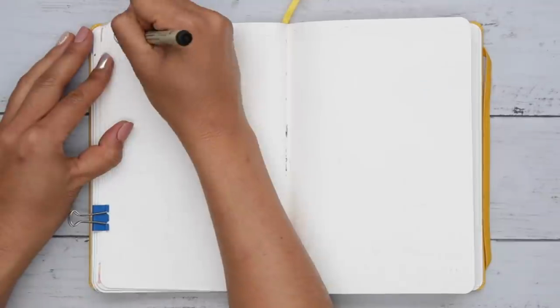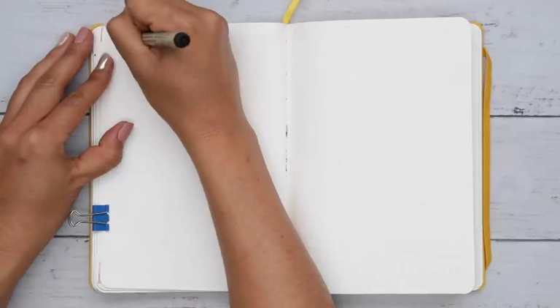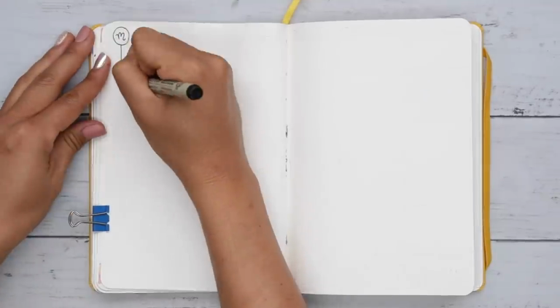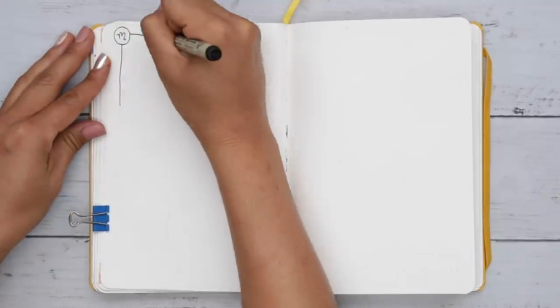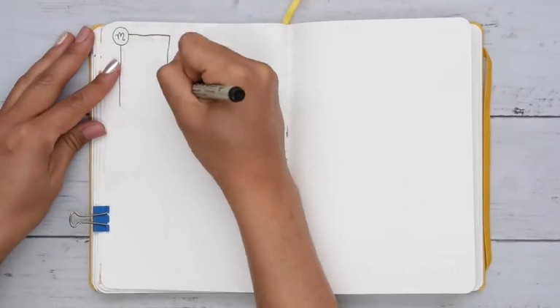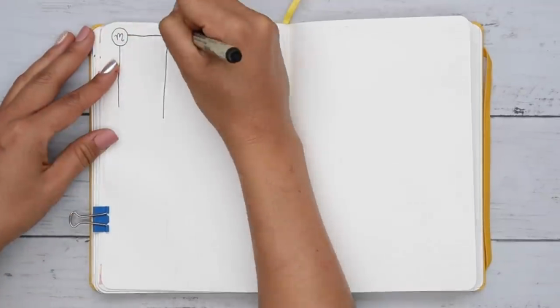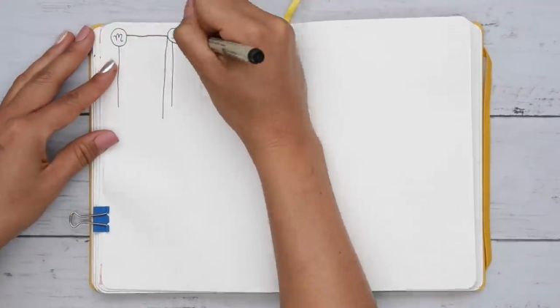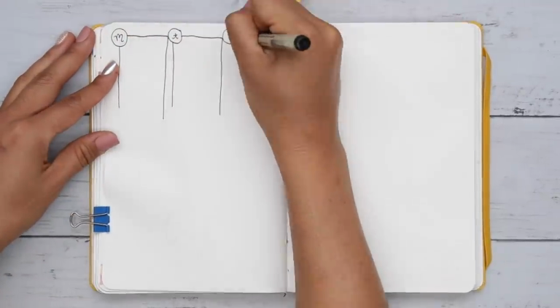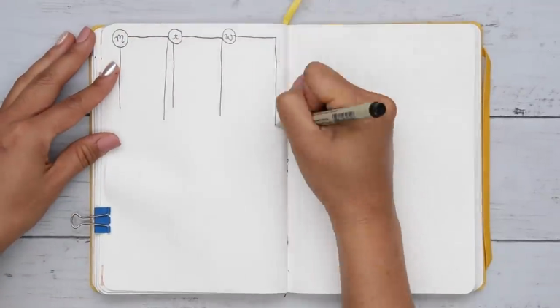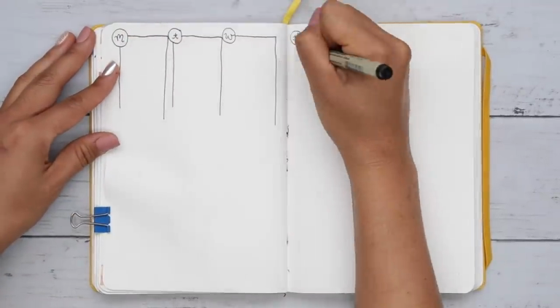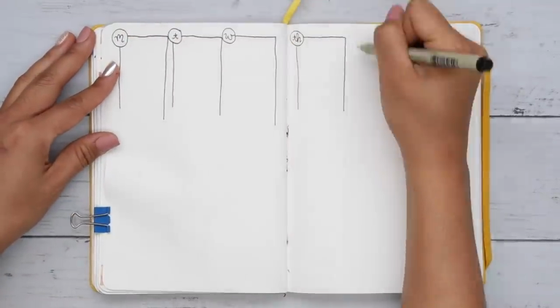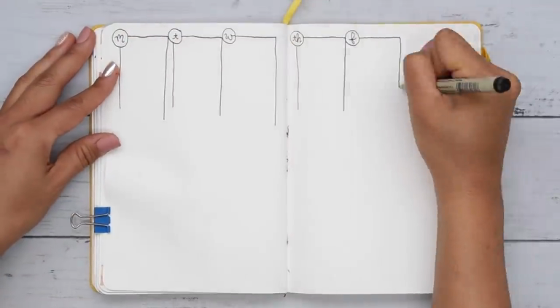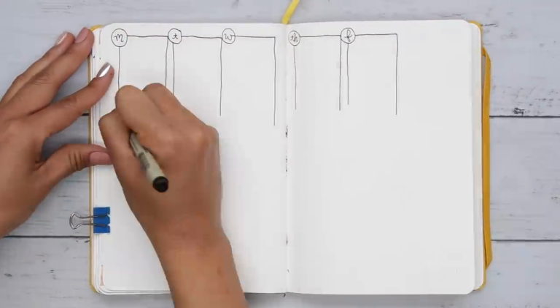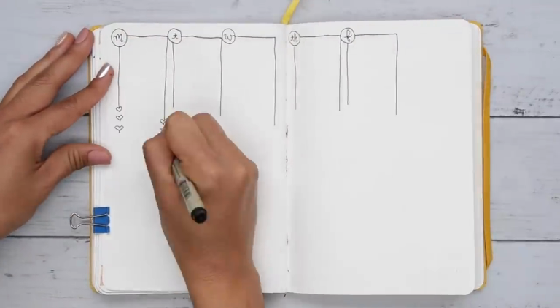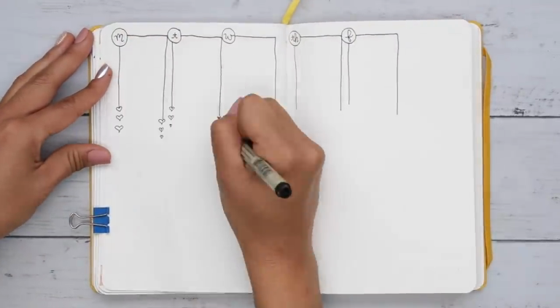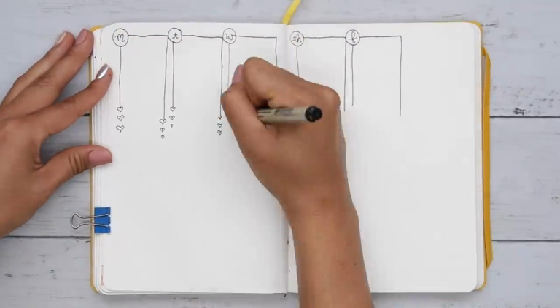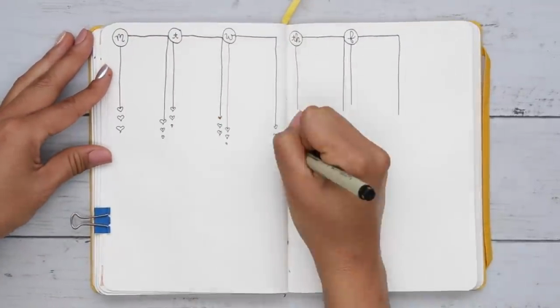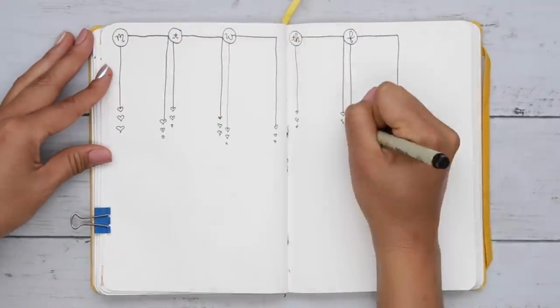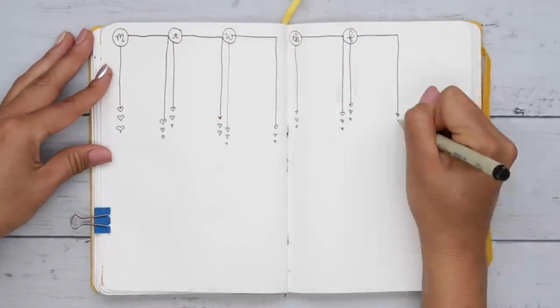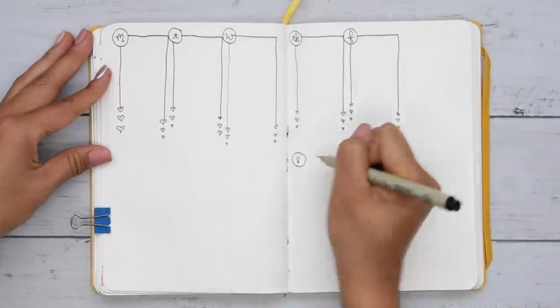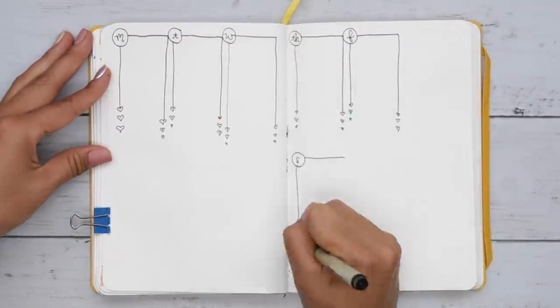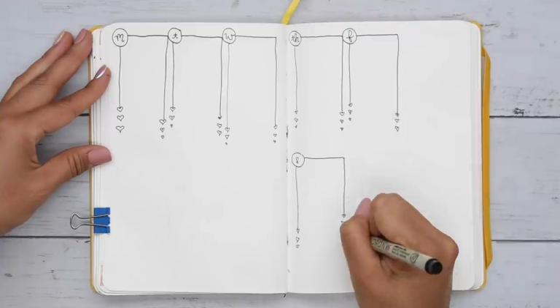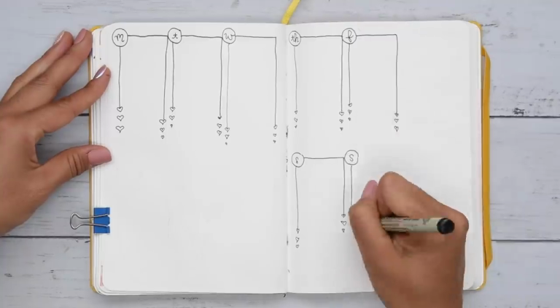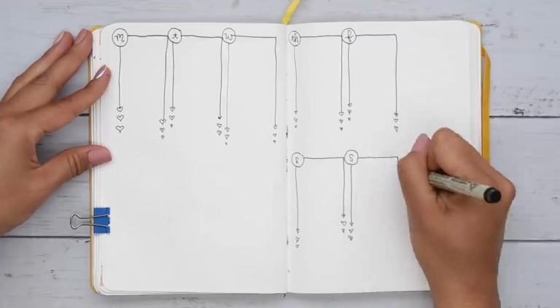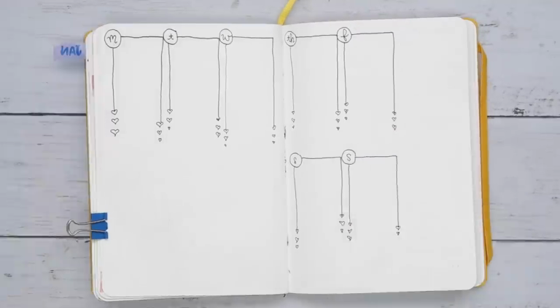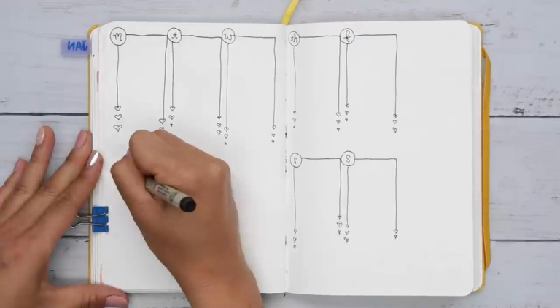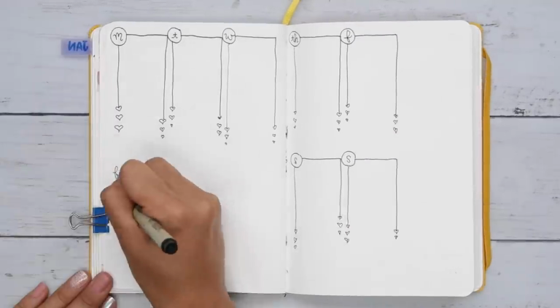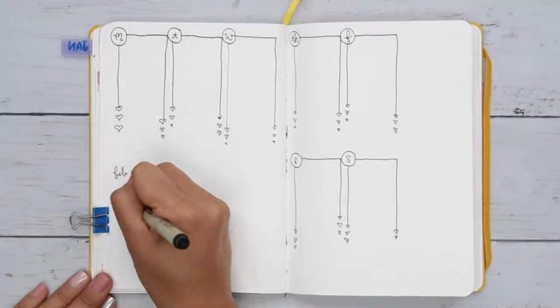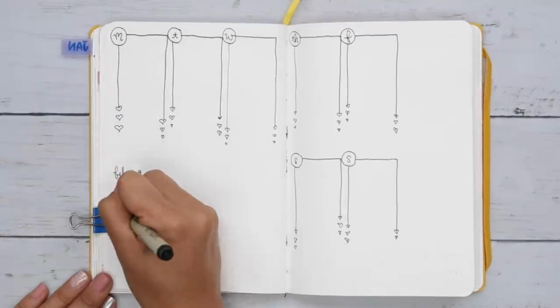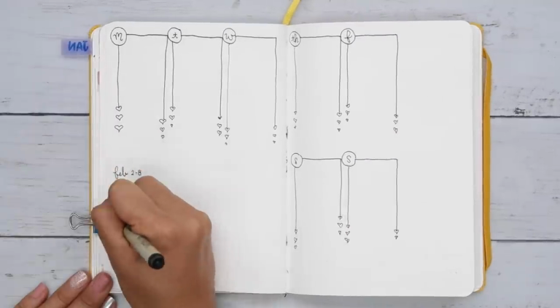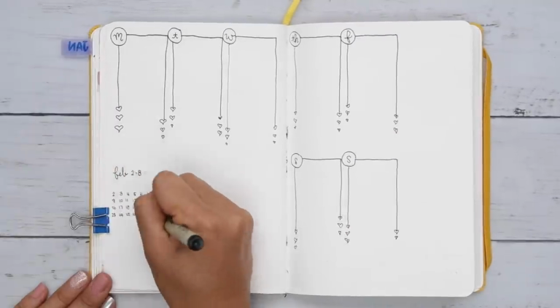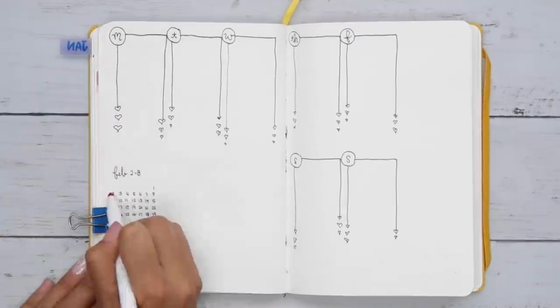And finally, we have the week at a glance. It's simple — each day has a section for all the day-to-day notes that need to be added.